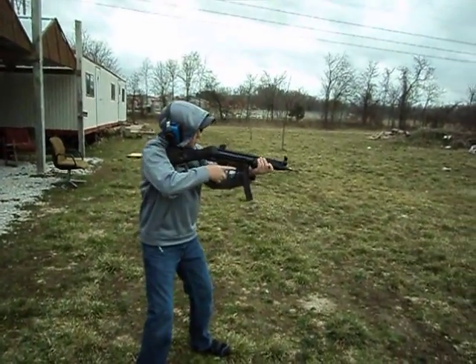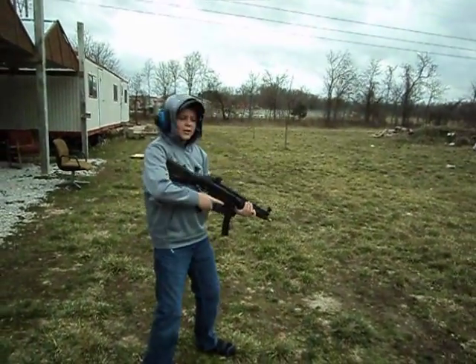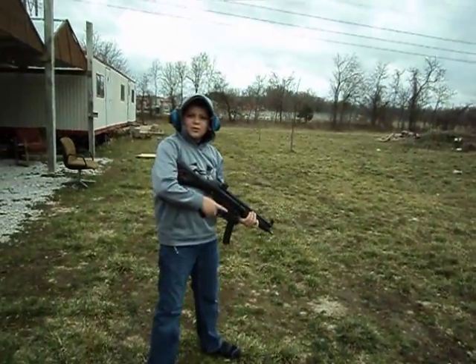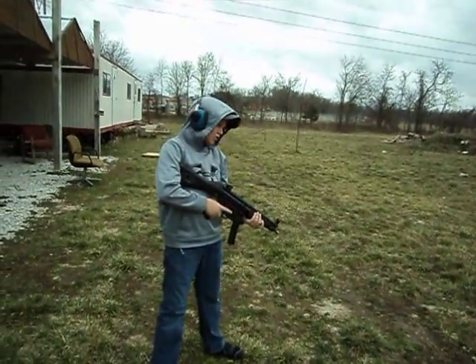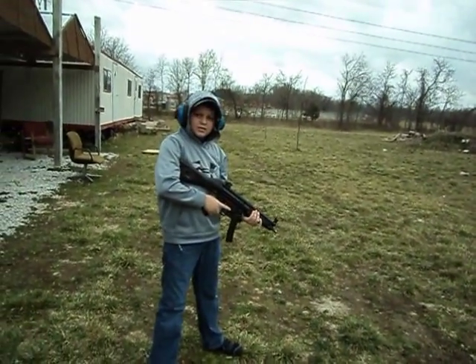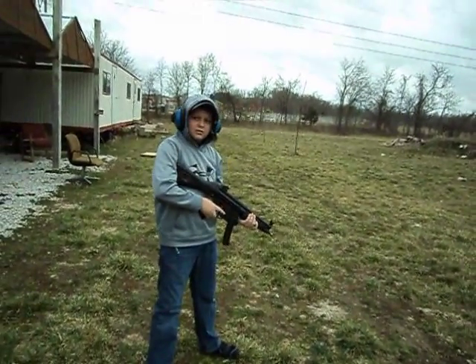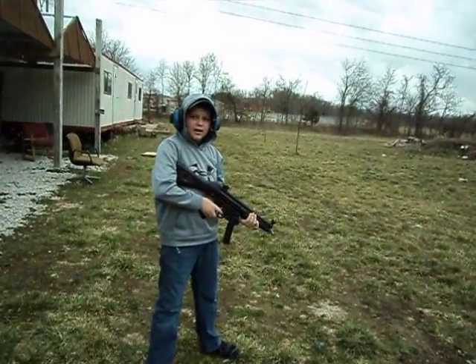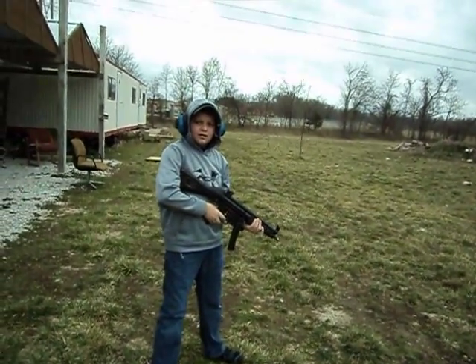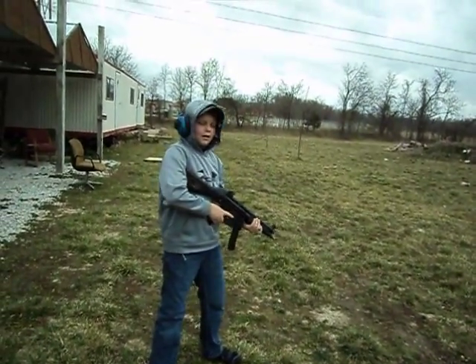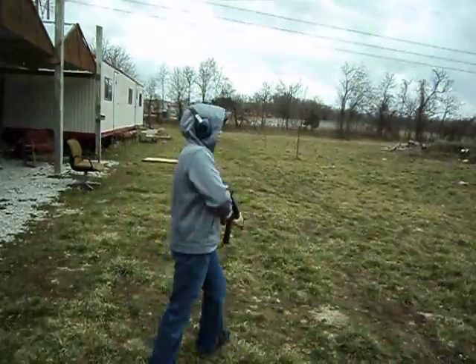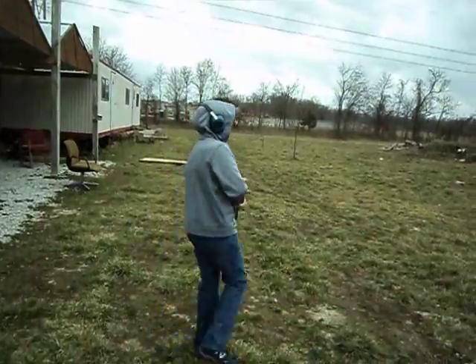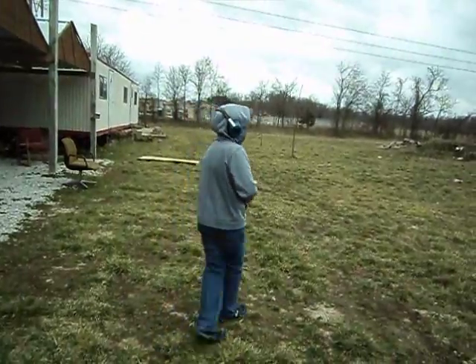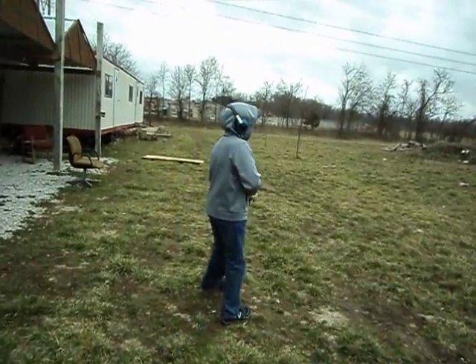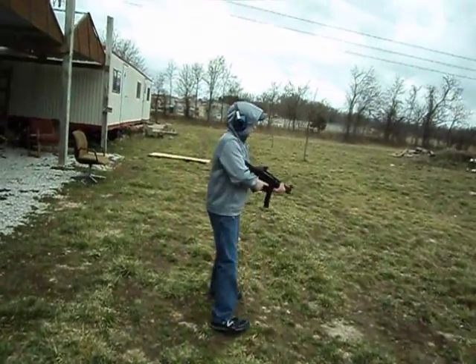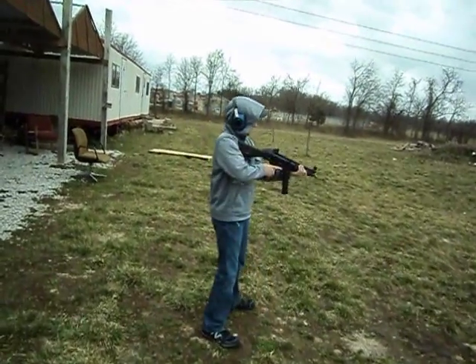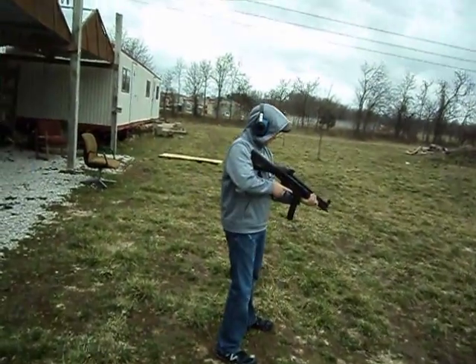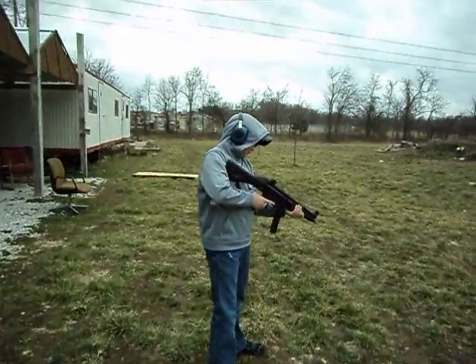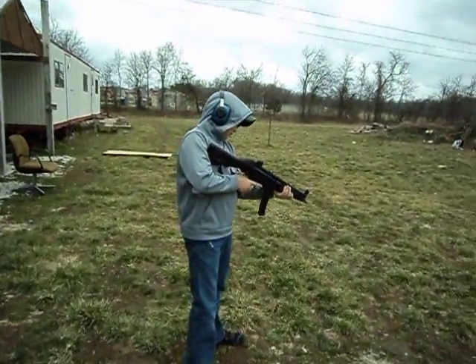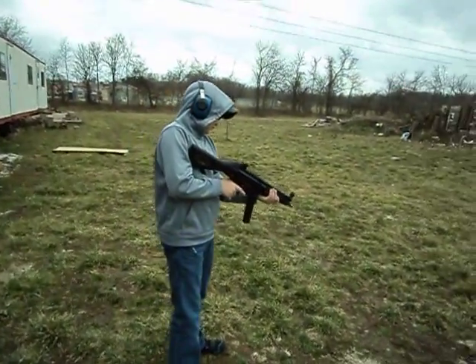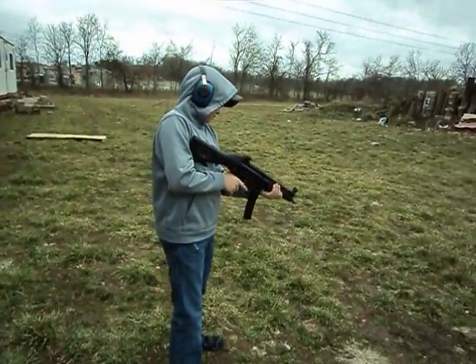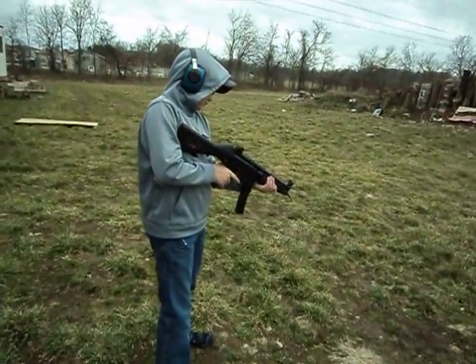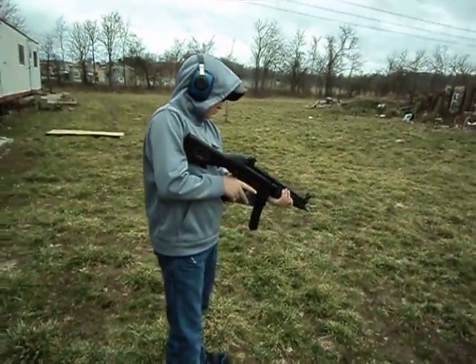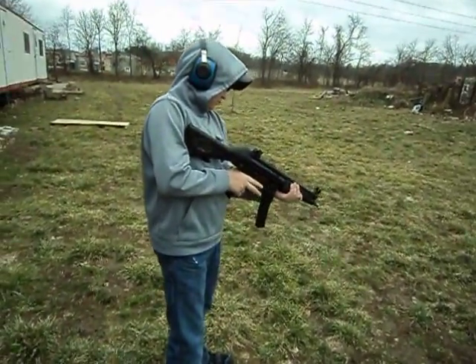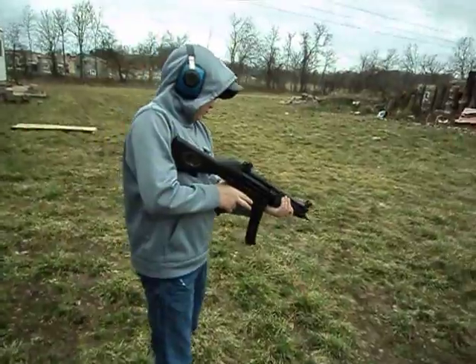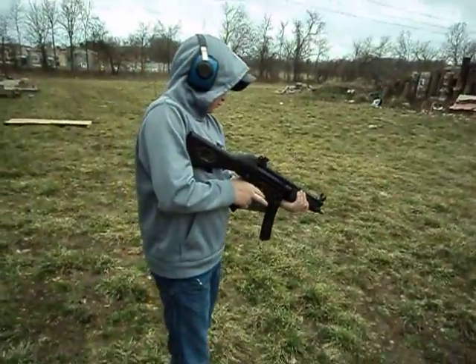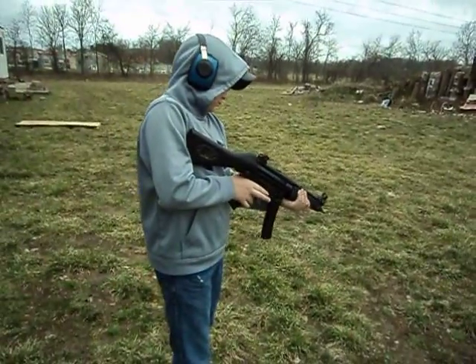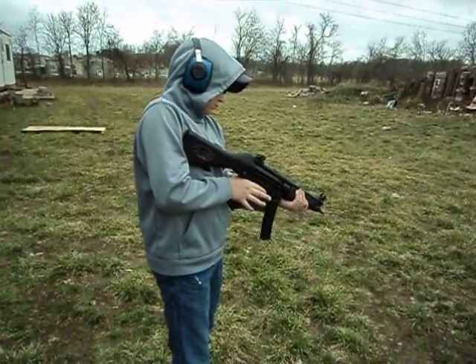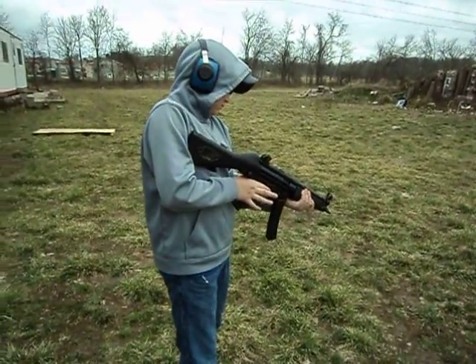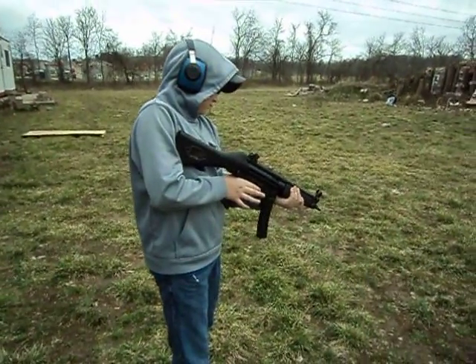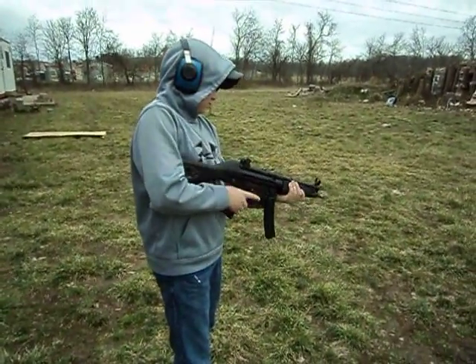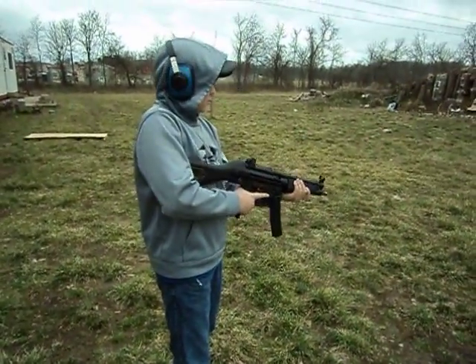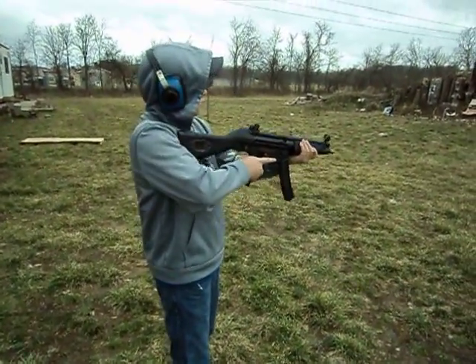Can I try shooting at the orange targets? Whatever, dude. I kind of want to just try it. Finger off the trigger, rotate the selector lever to whatever.